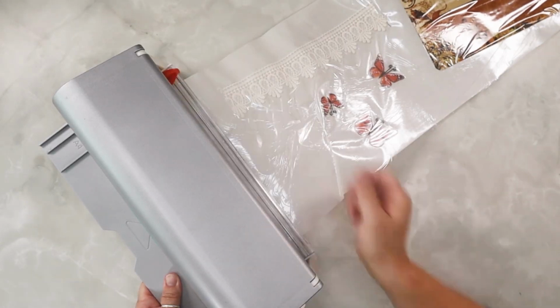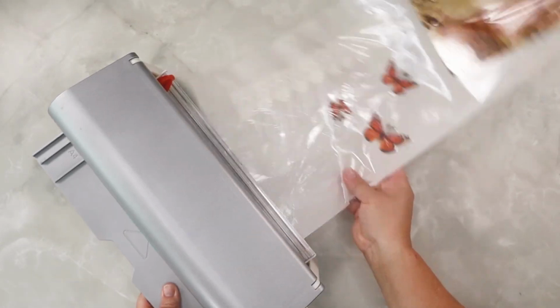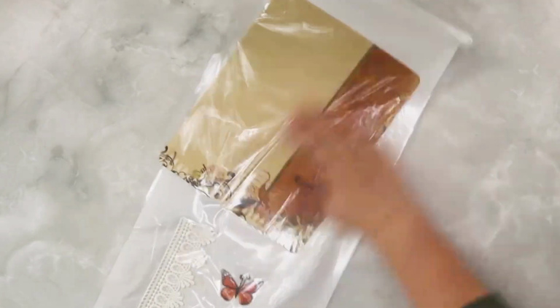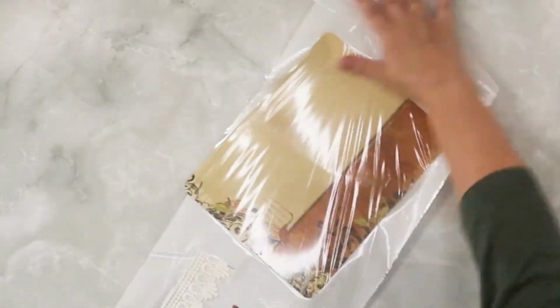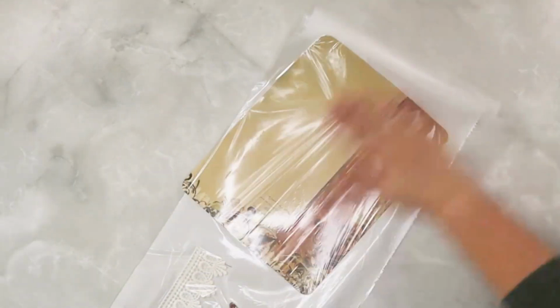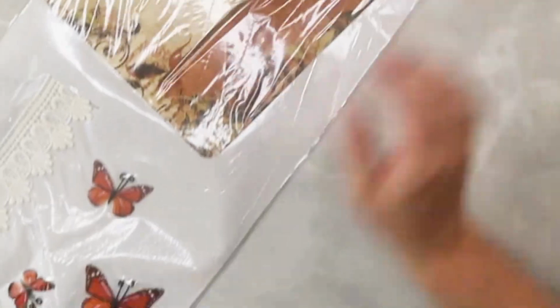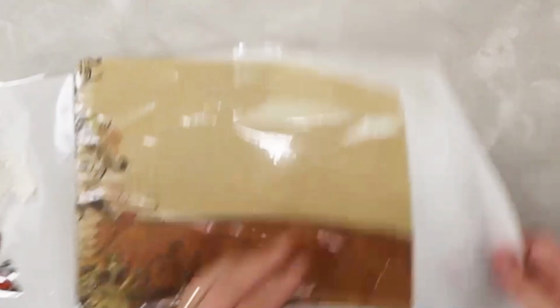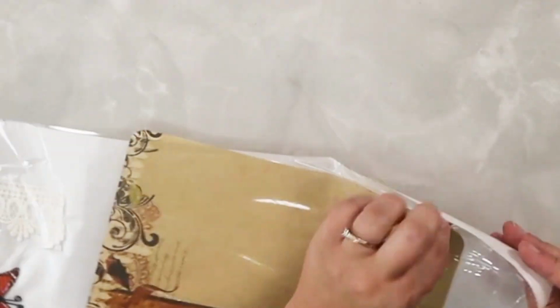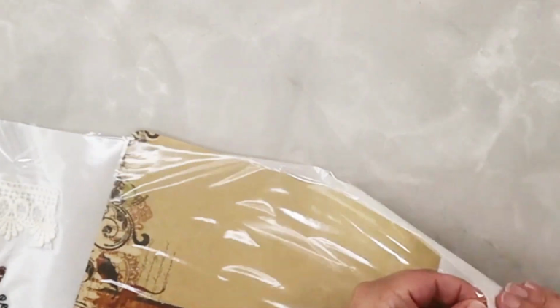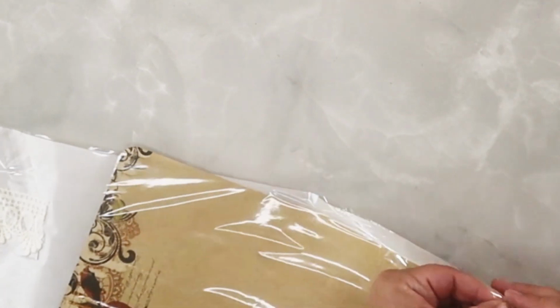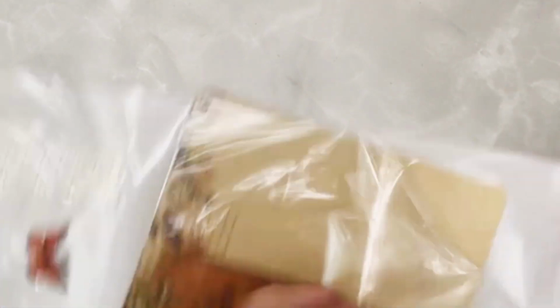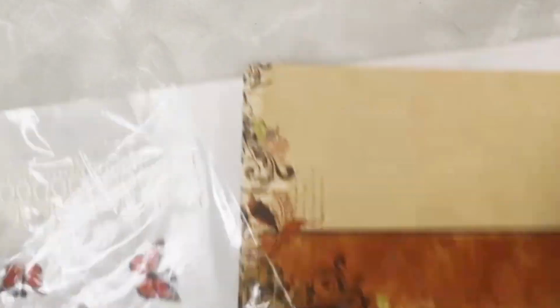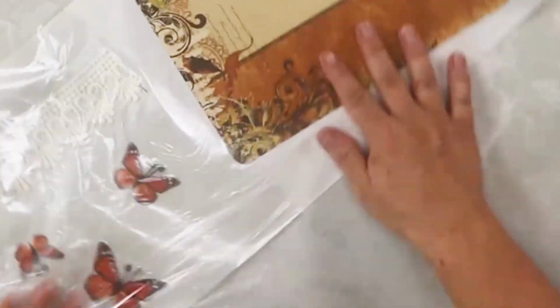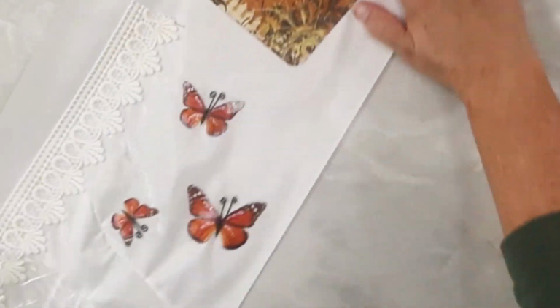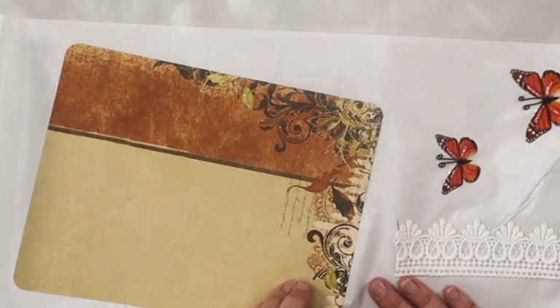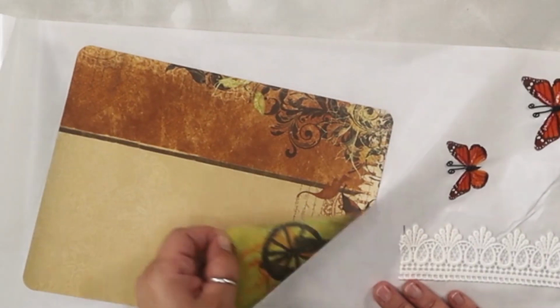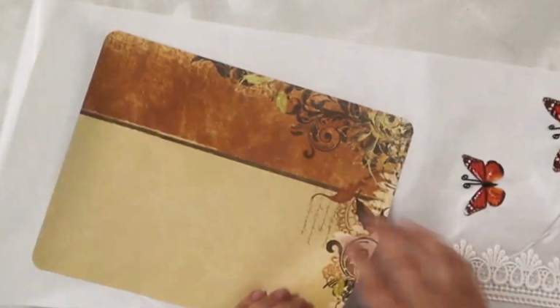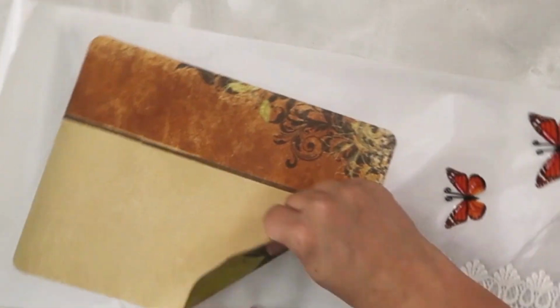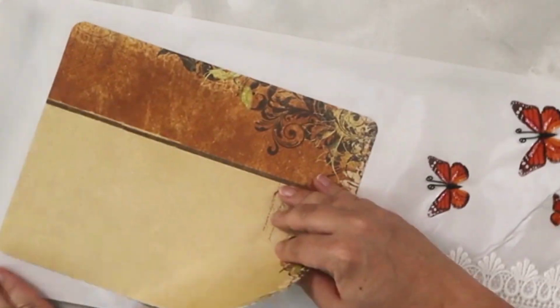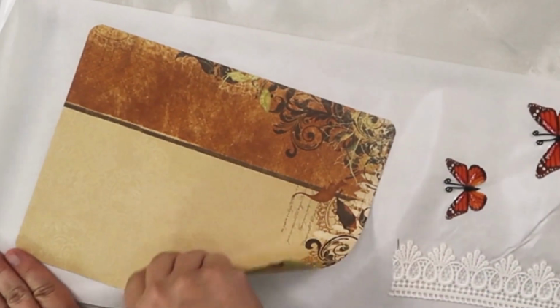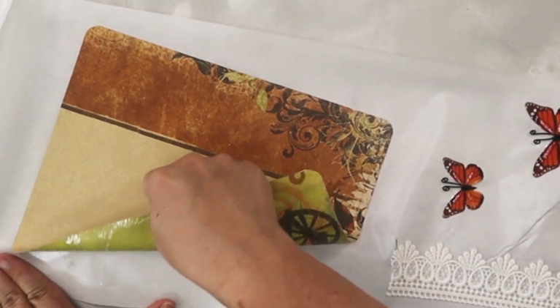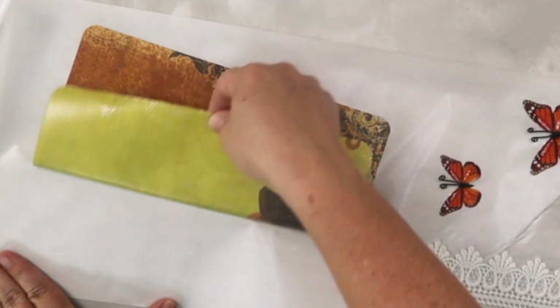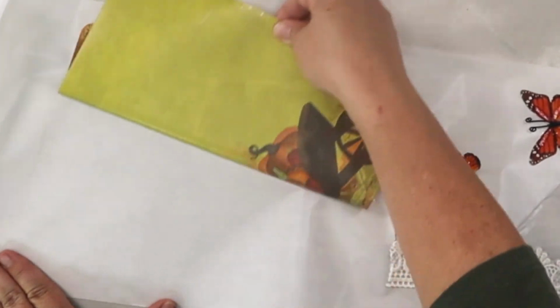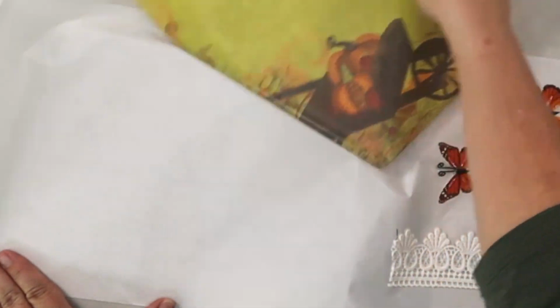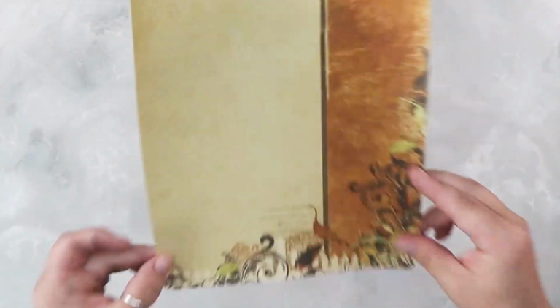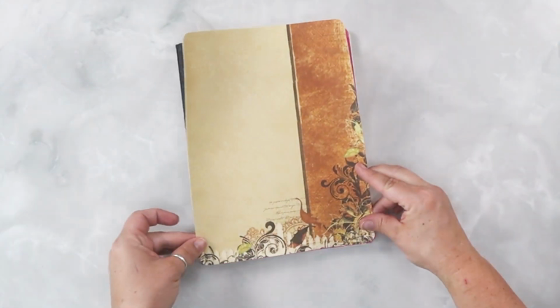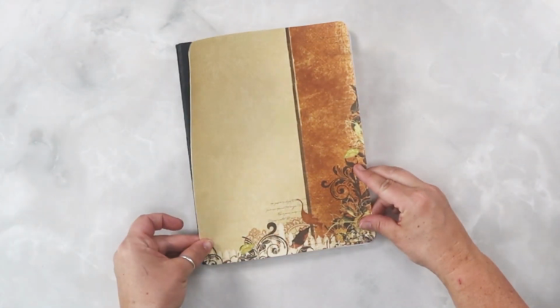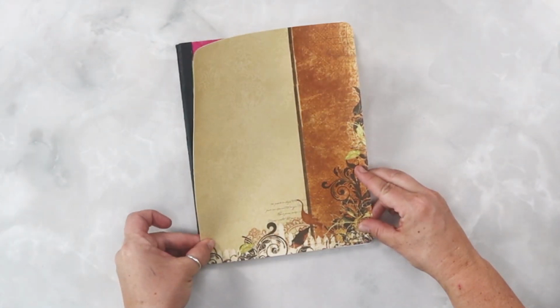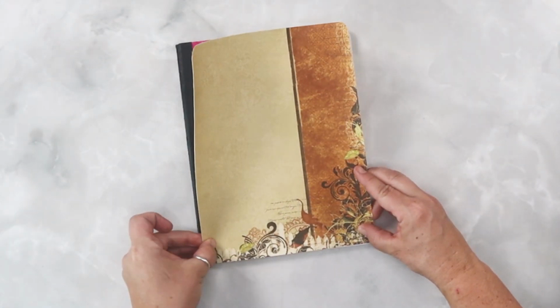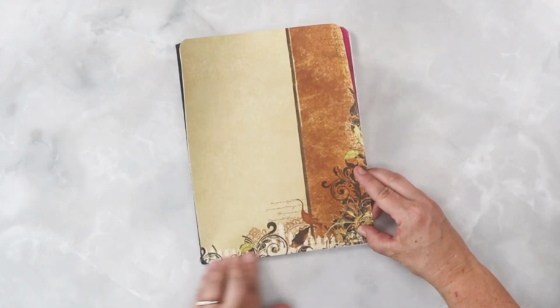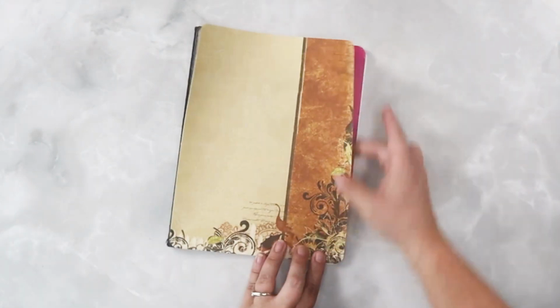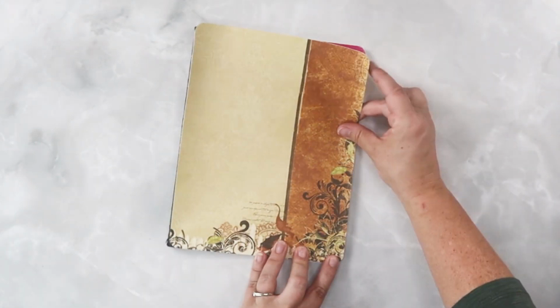Don't forget to rub the top, peel off and place them onto your surface. For this one we're going to make a super easy decorated journal book. Take a cut sheet of paper, run the corners and attach it to the front of the journal.